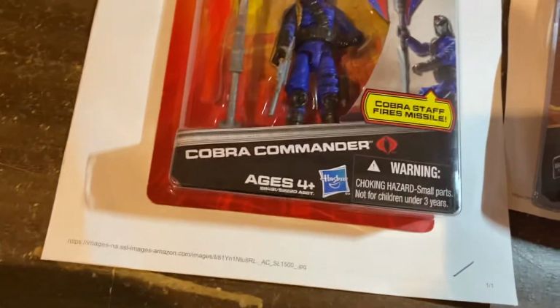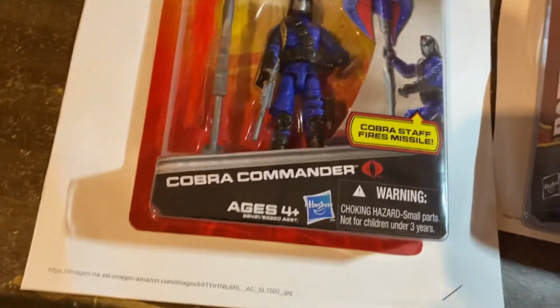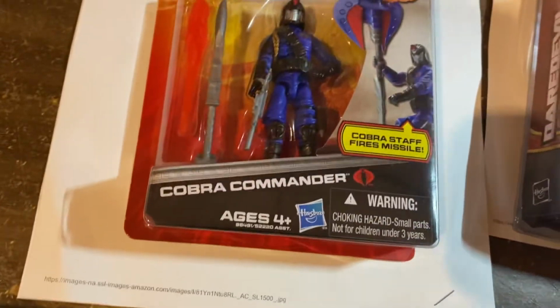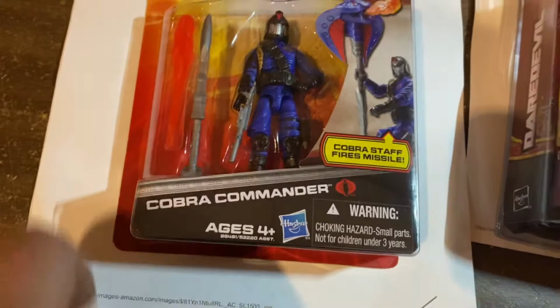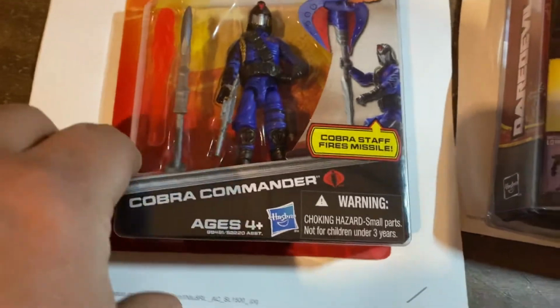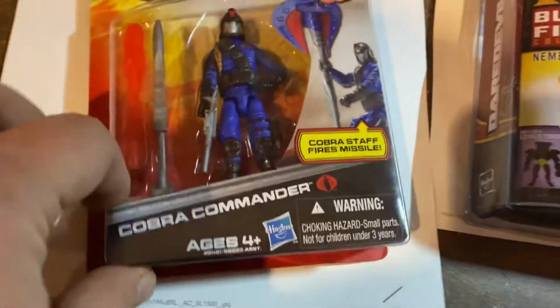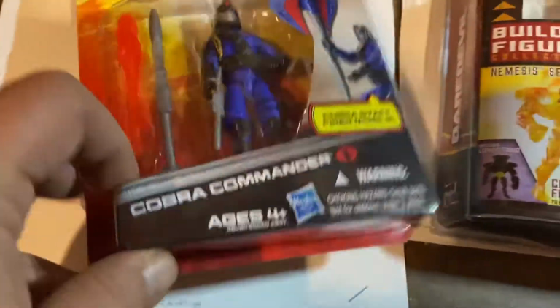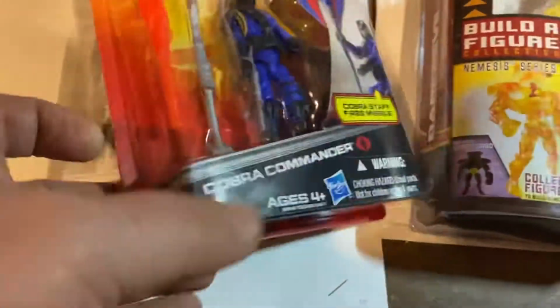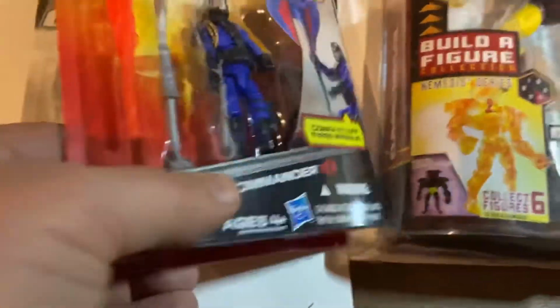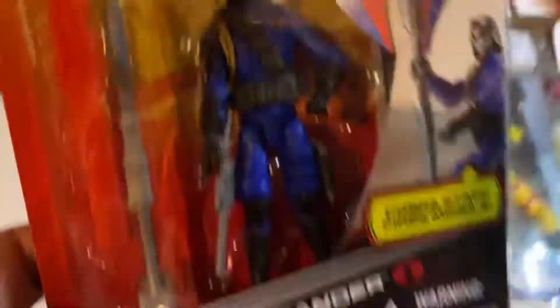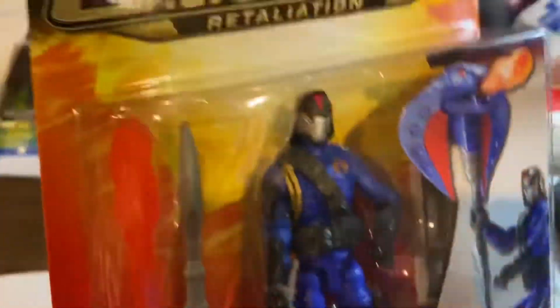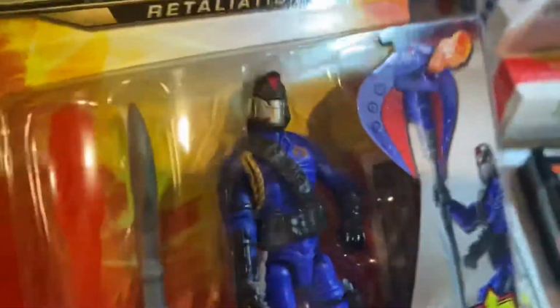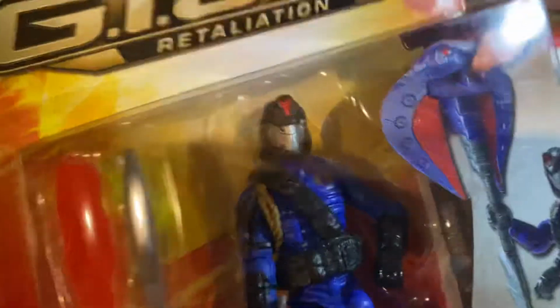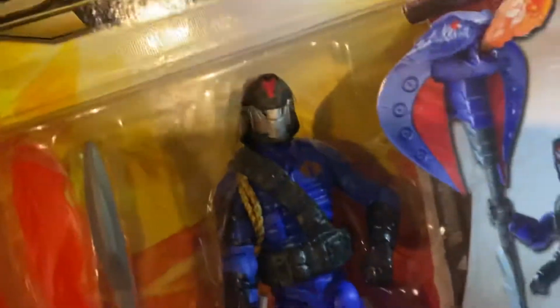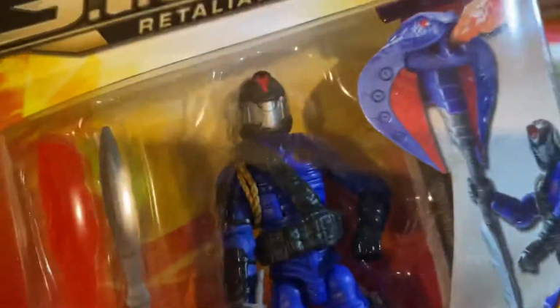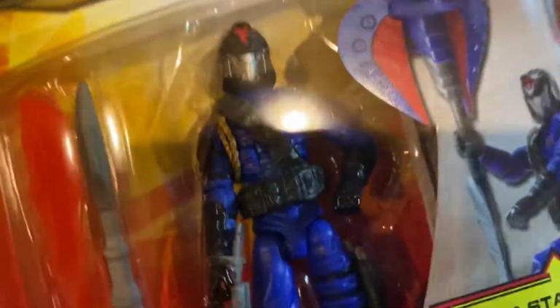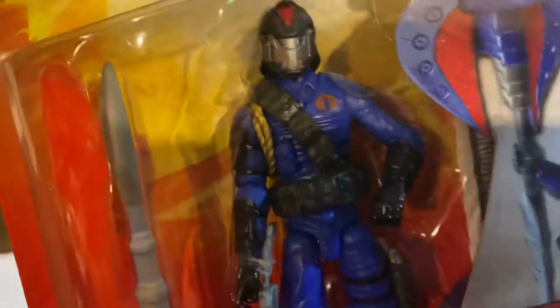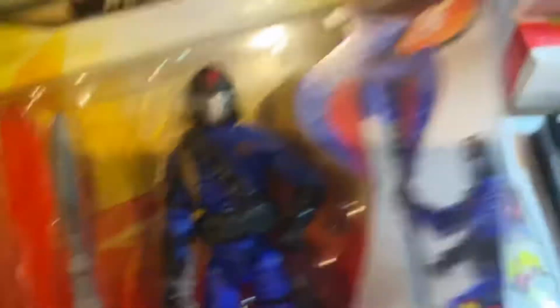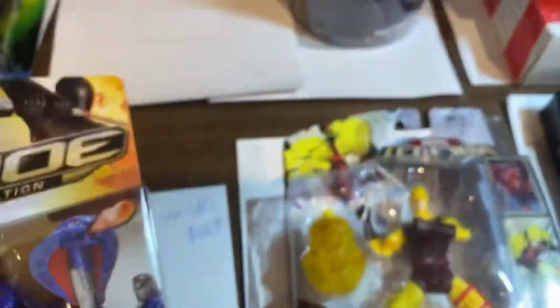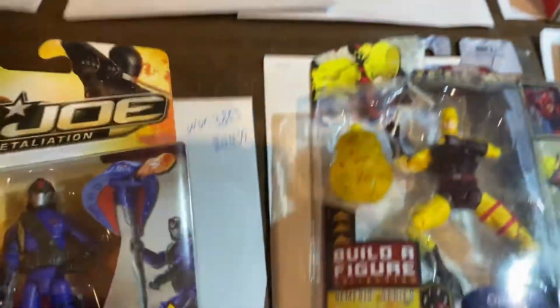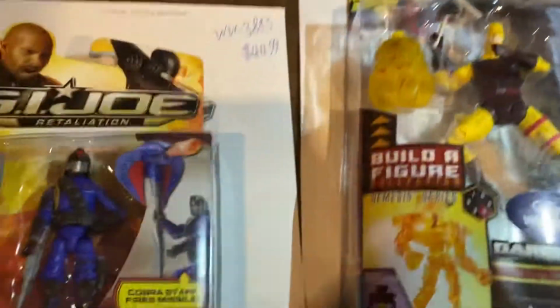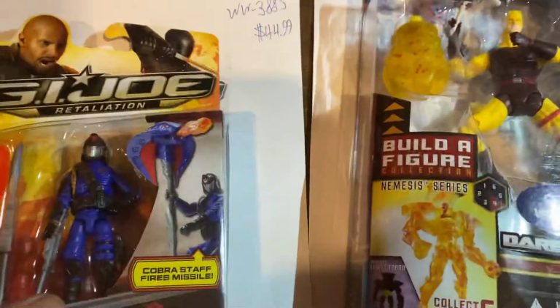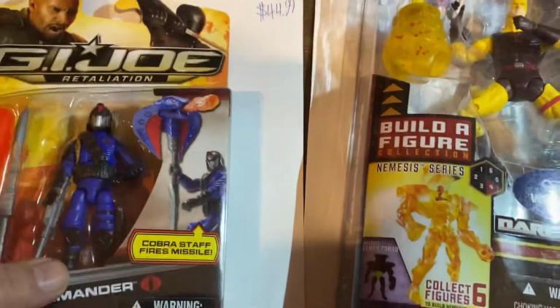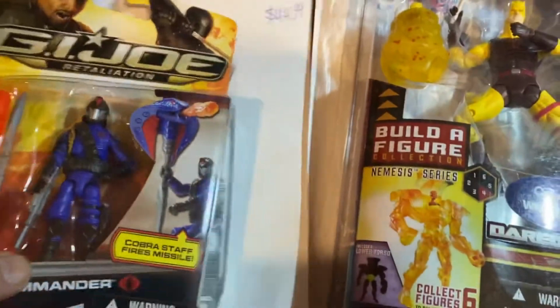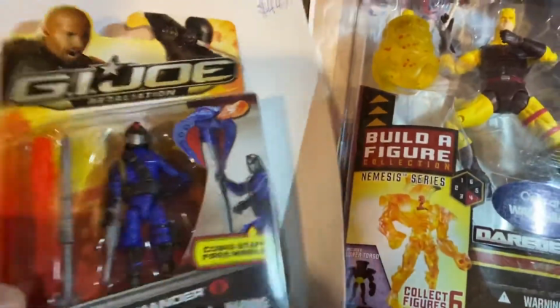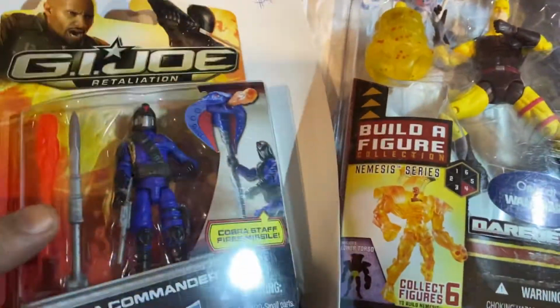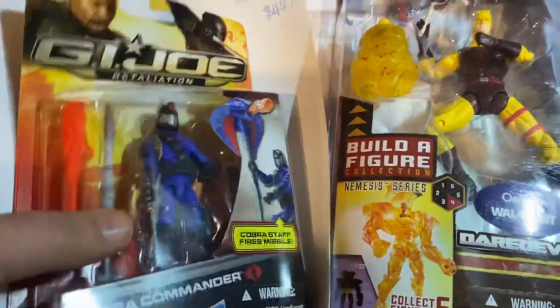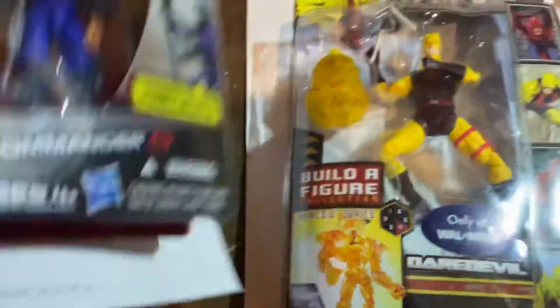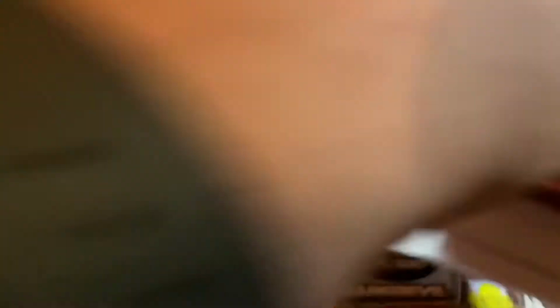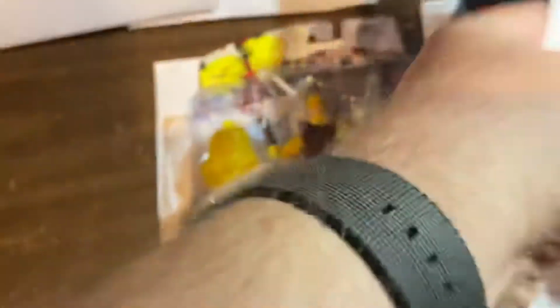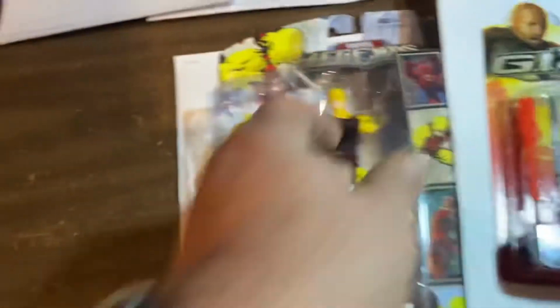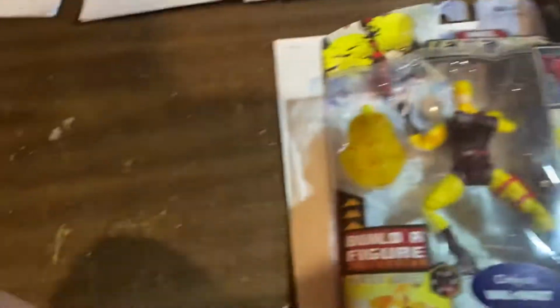Cobra Commander, G.I. Joe Retaliation. I don't think he looks like that anywhere in the movie, but maybe he does. I can't remember that movie. $44.99 for that.